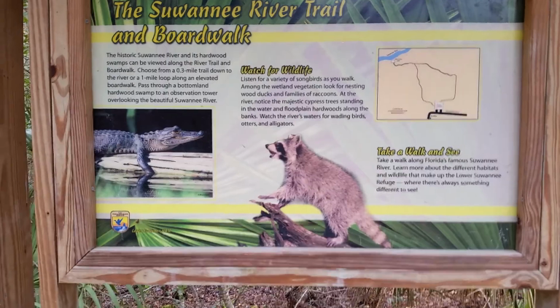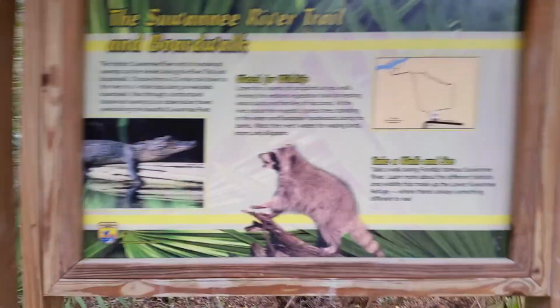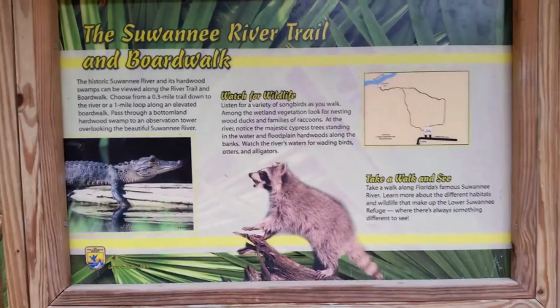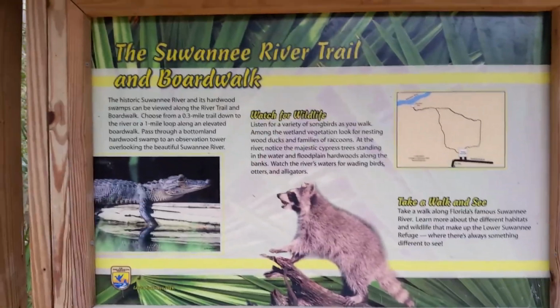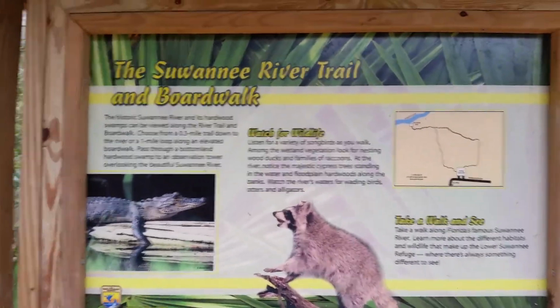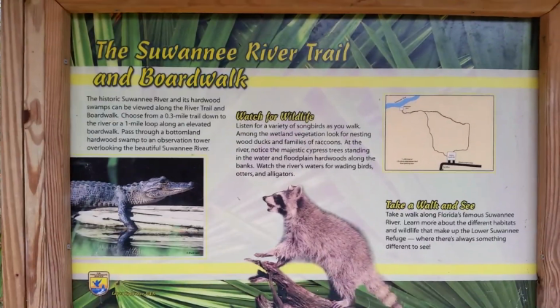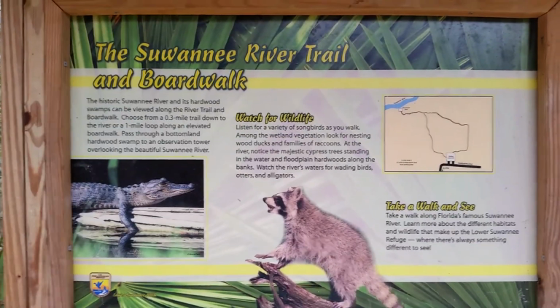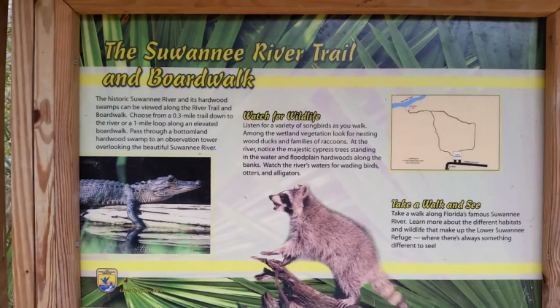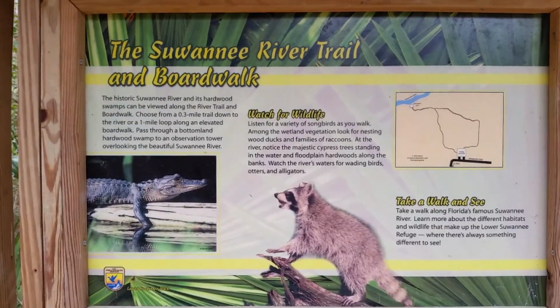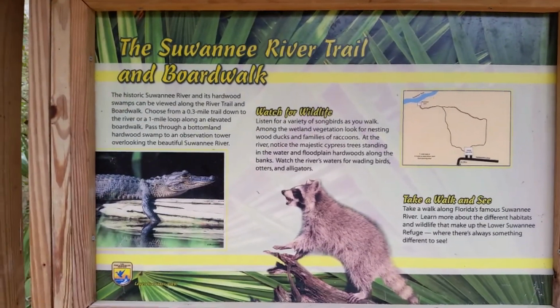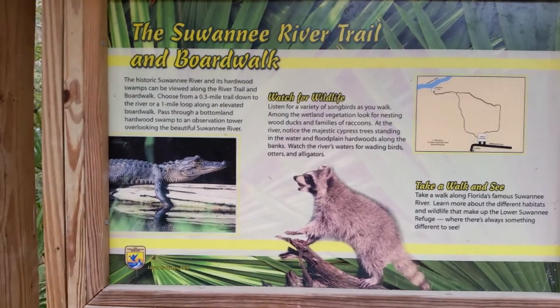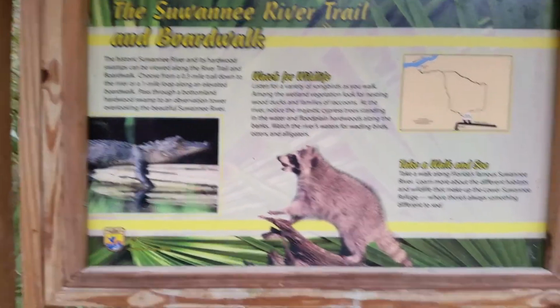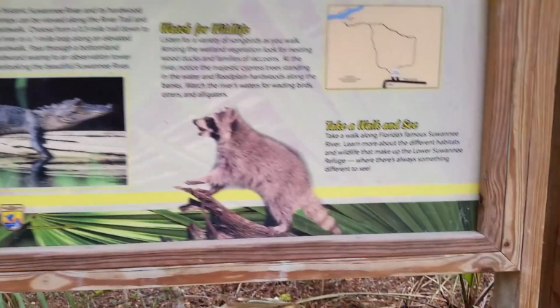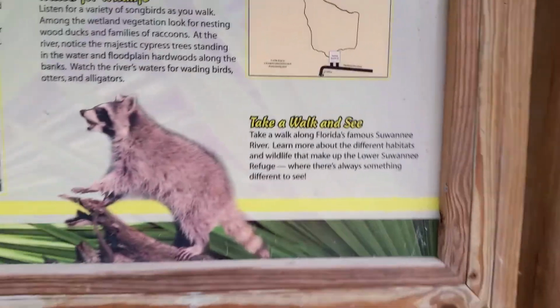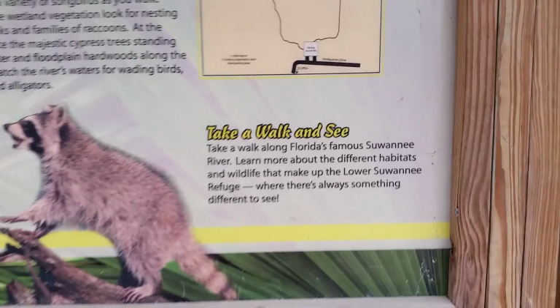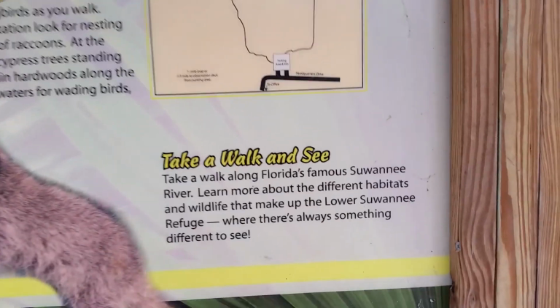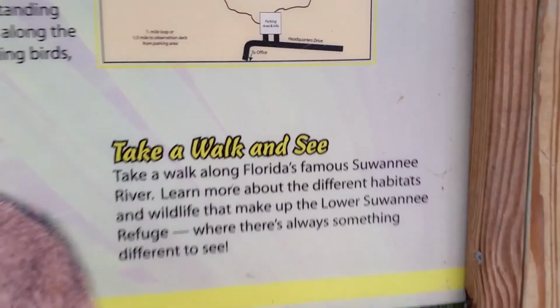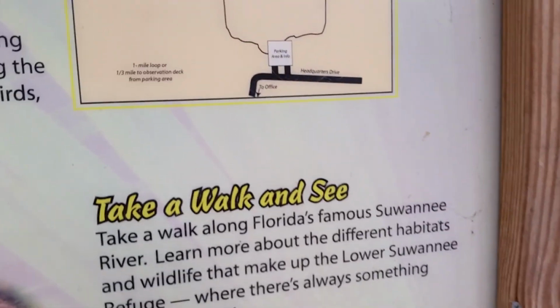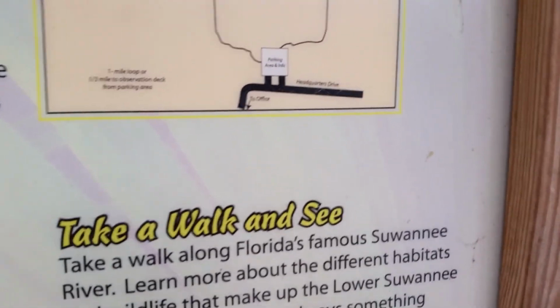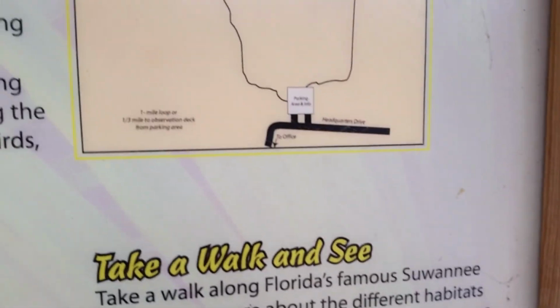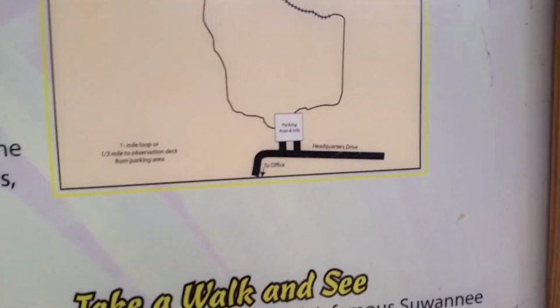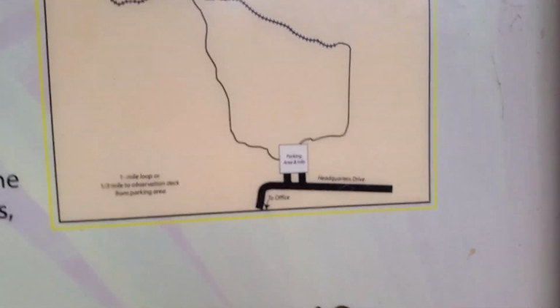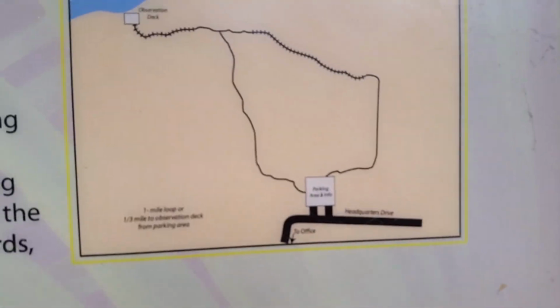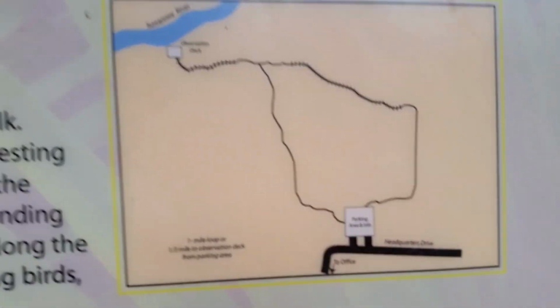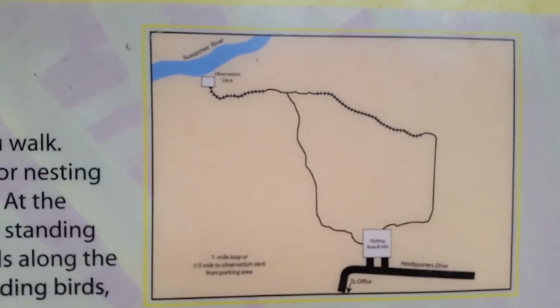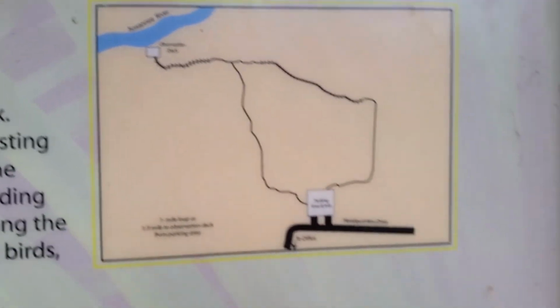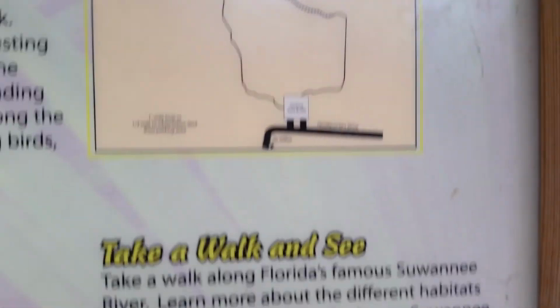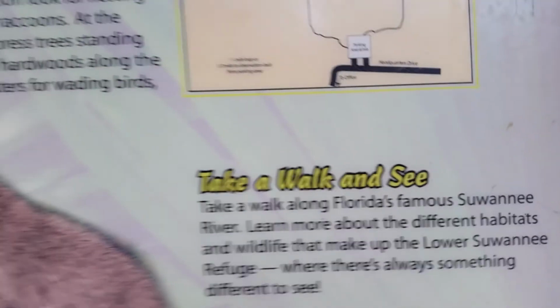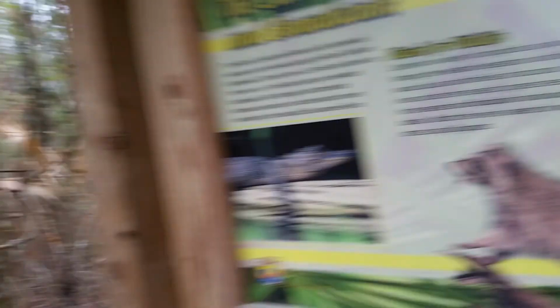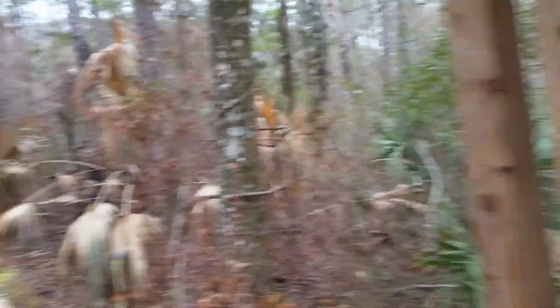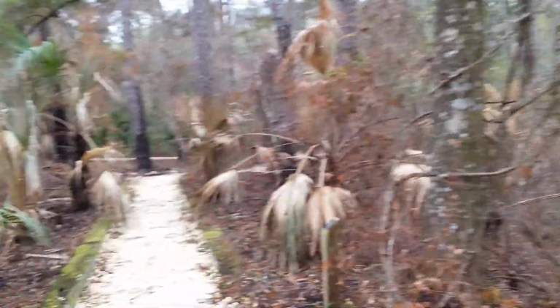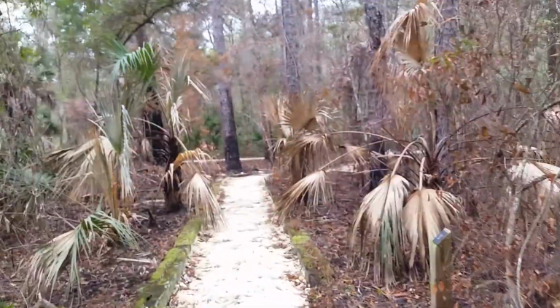We're out here by the Suwannee River Trail and Boardwalk. It's a third of a mile out there to the river and the observation deck, and that's what we're going to walk right now.